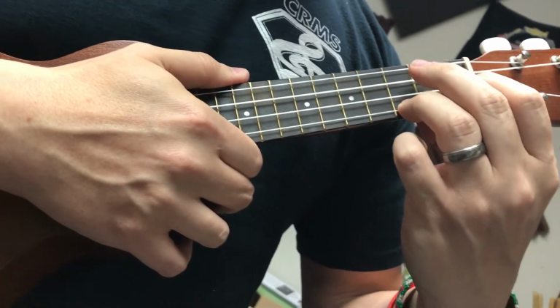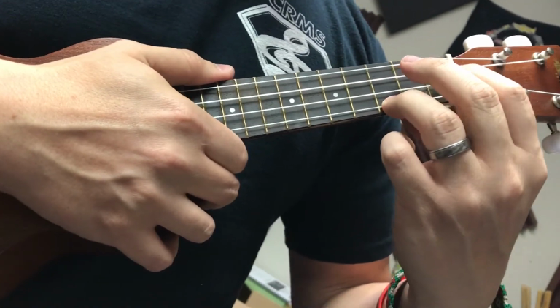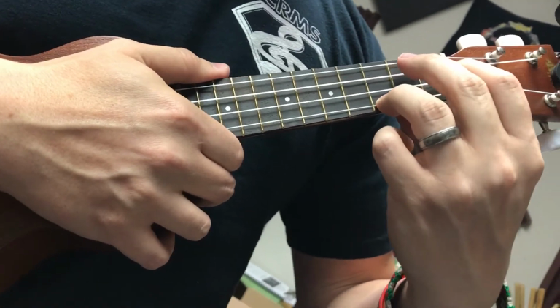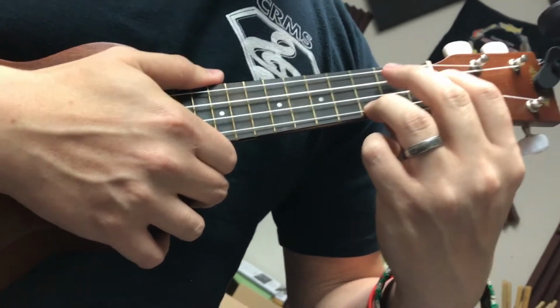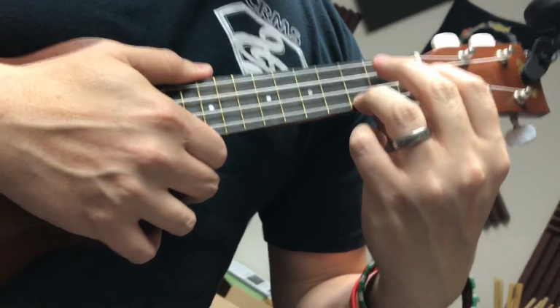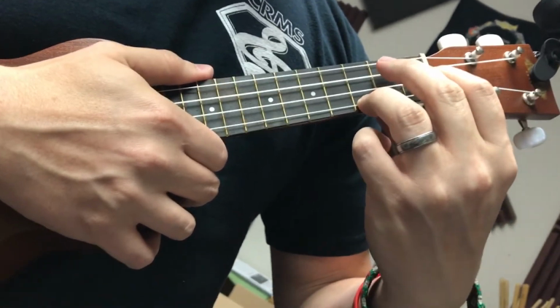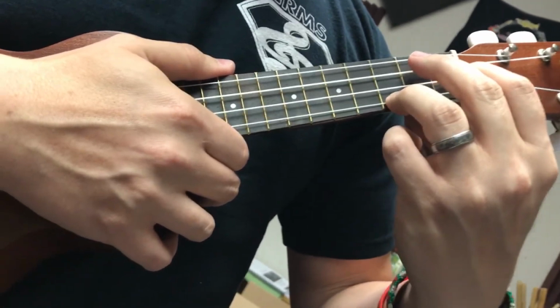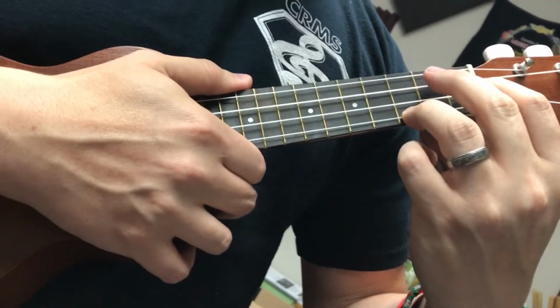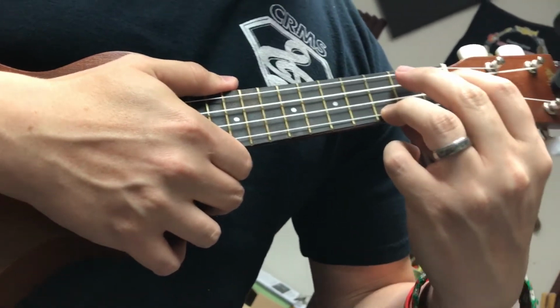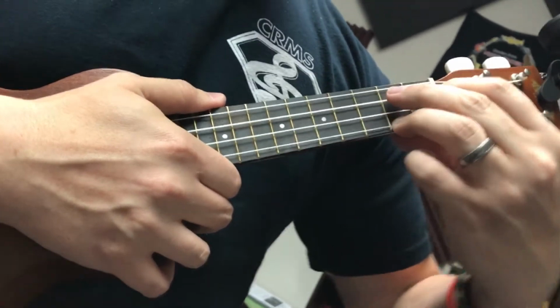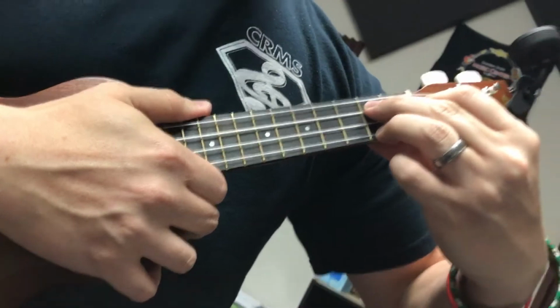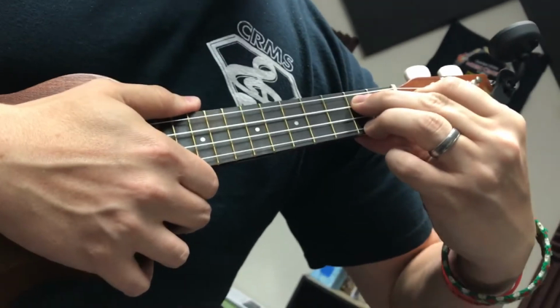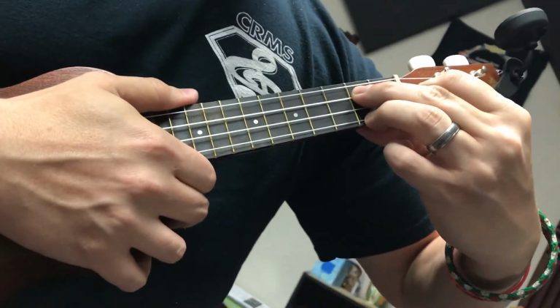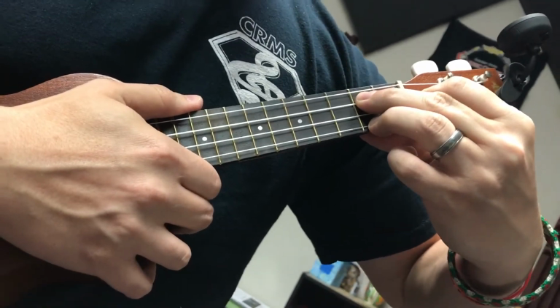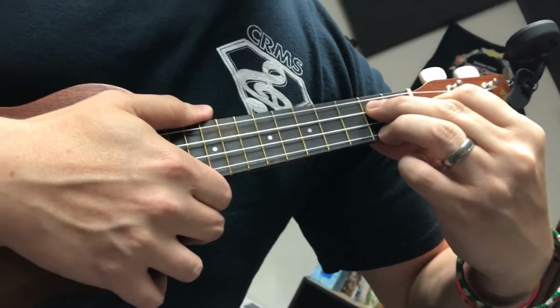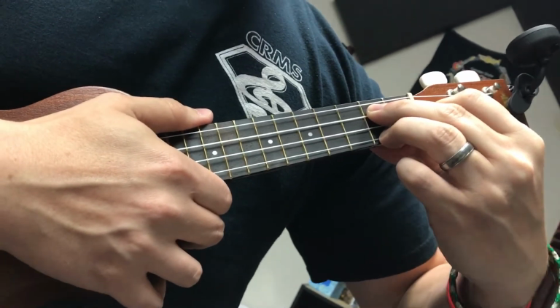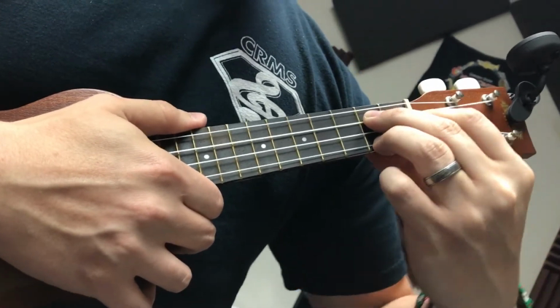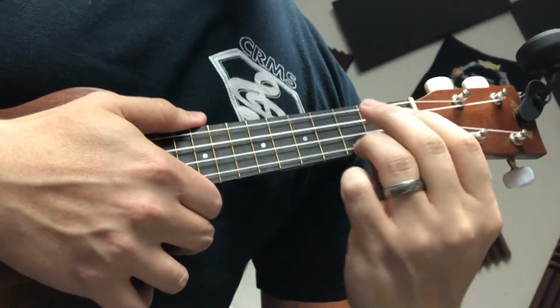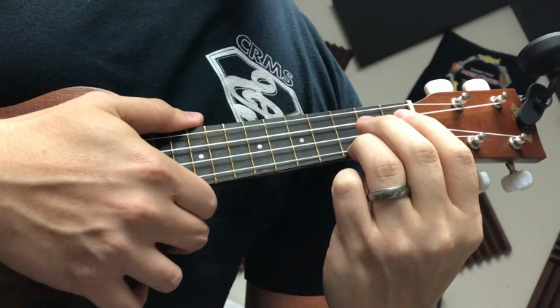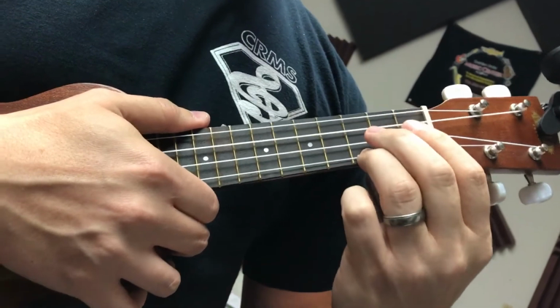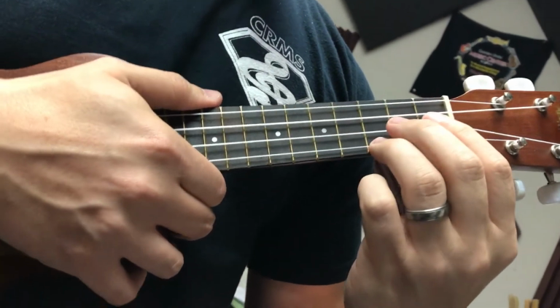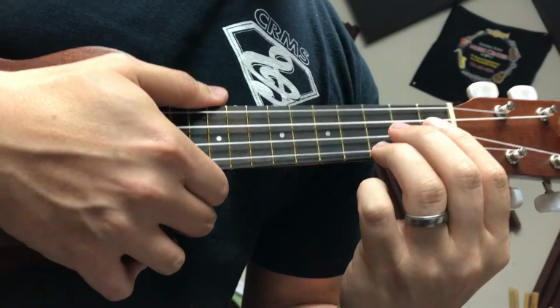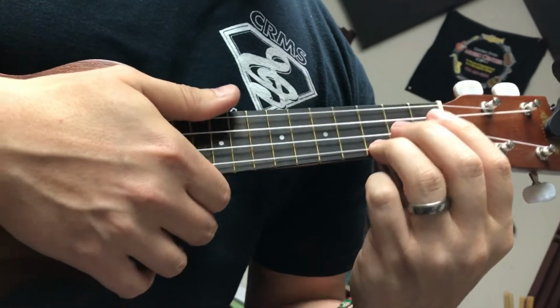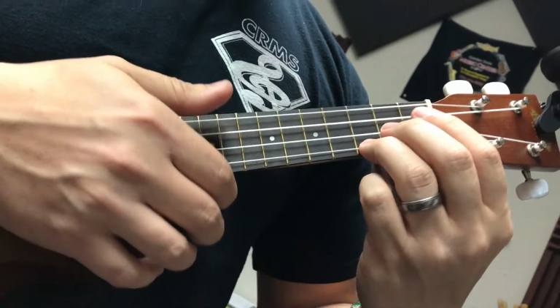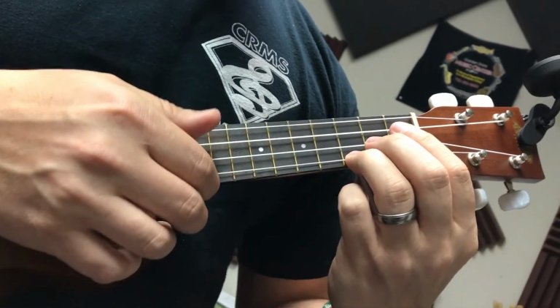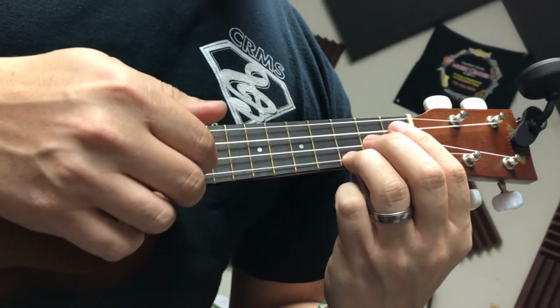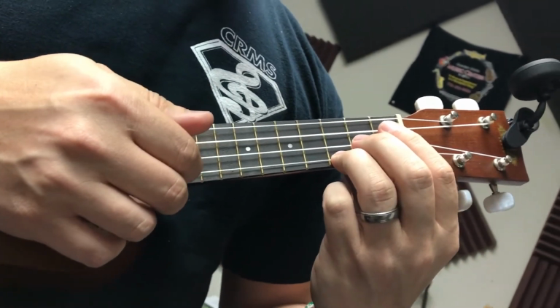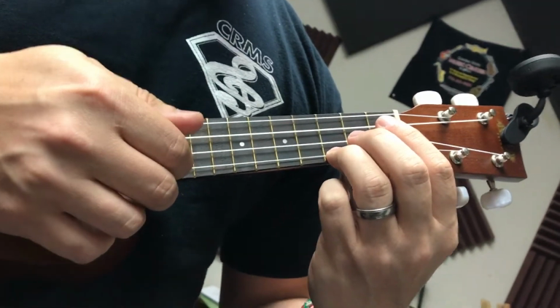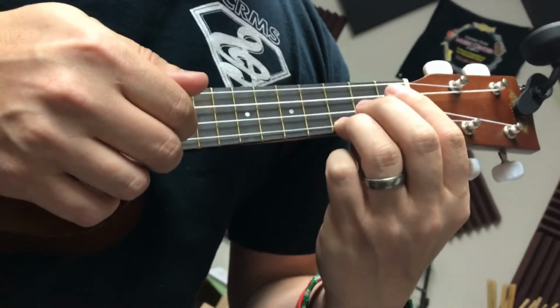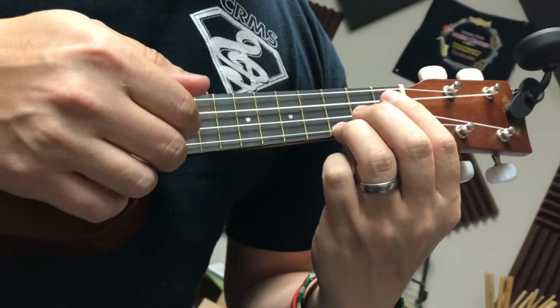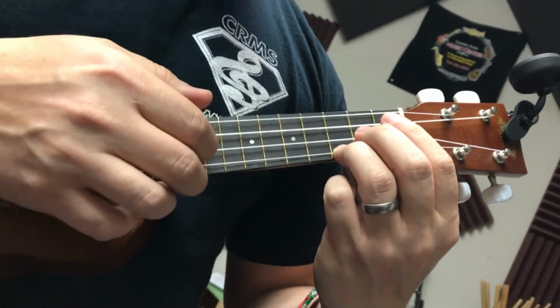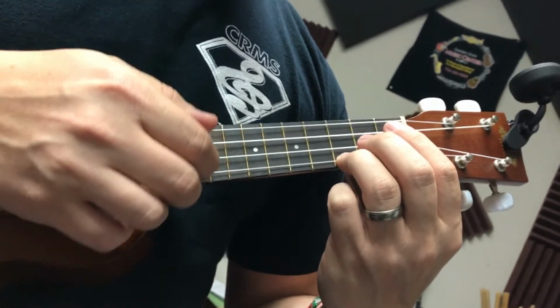Make sure your fingers above G7 are ready to go. Here's G7 right here, and we're going back to C. All right, here we go. One, two, ready, go.